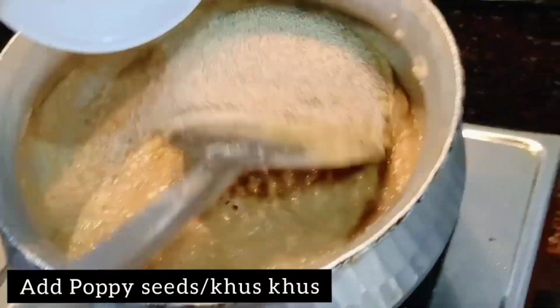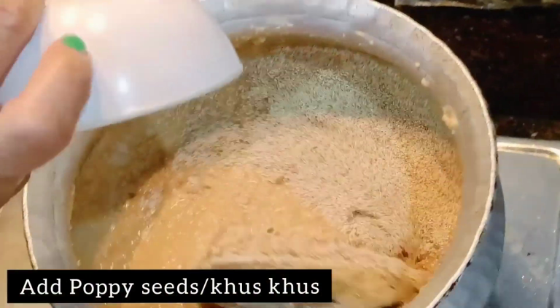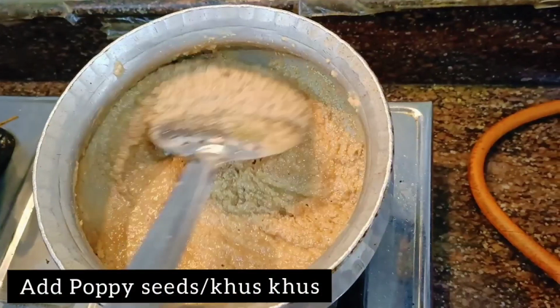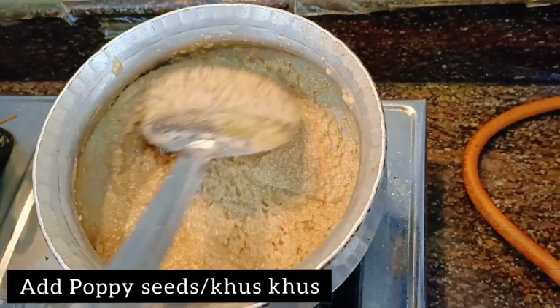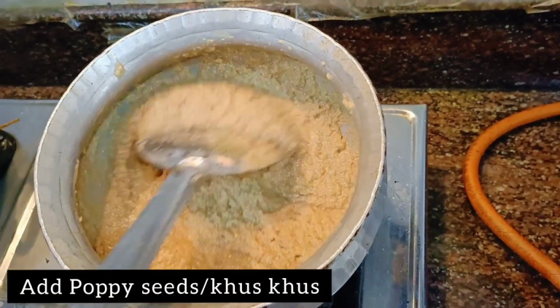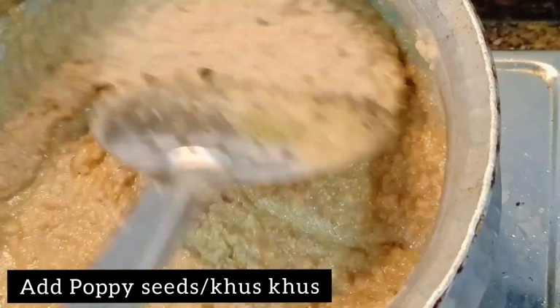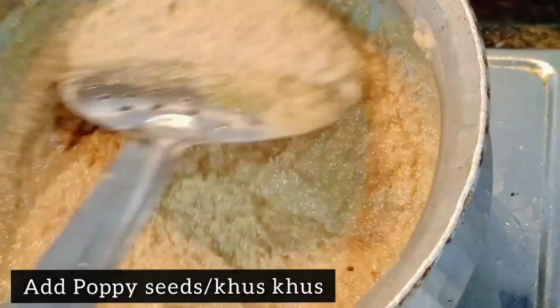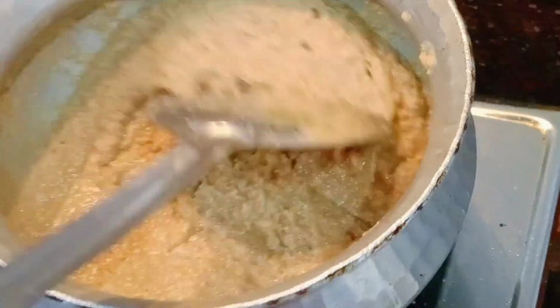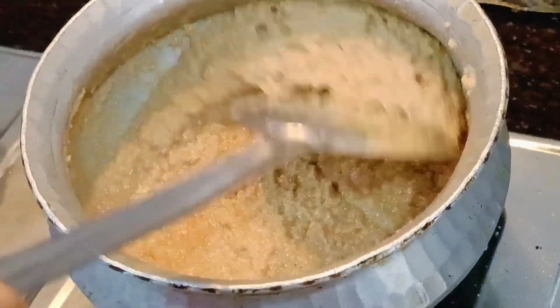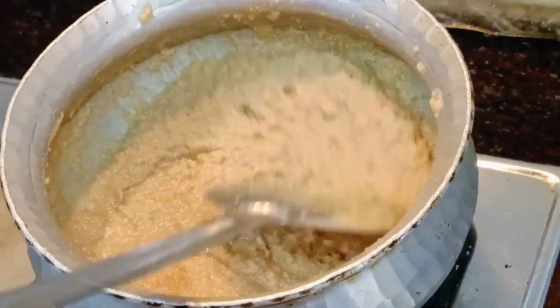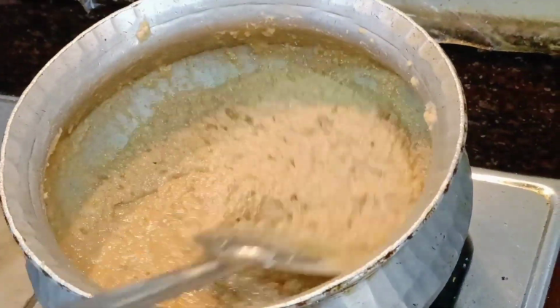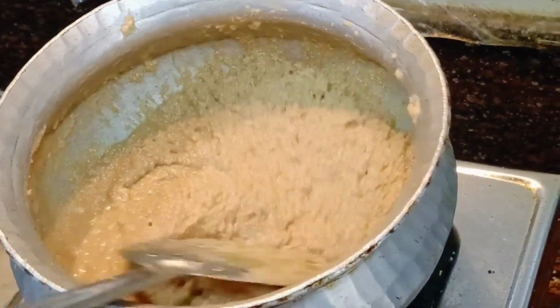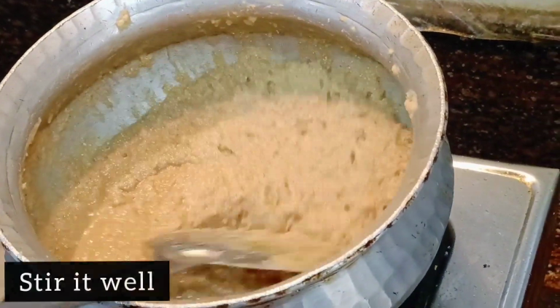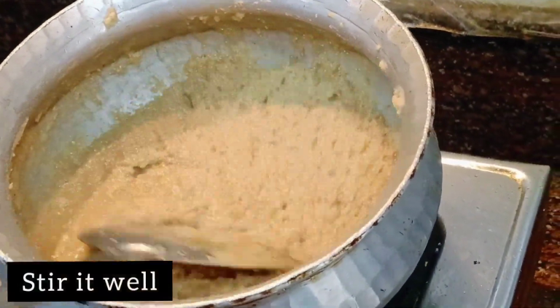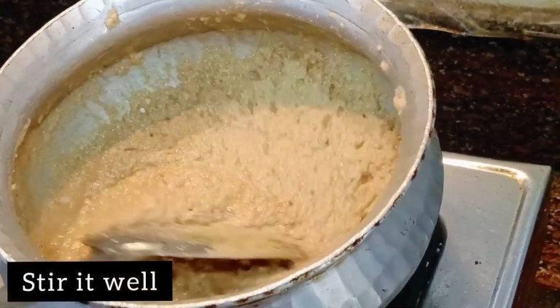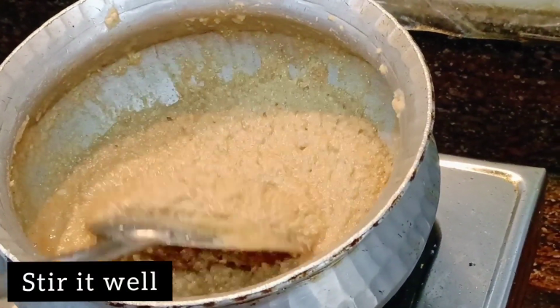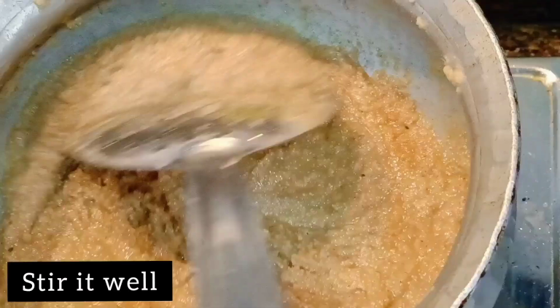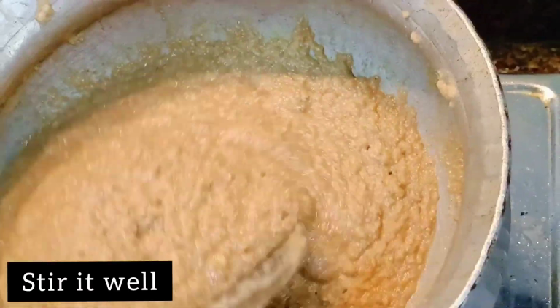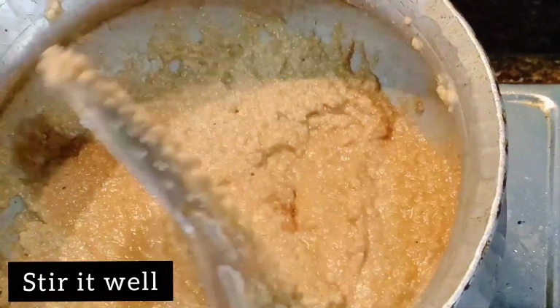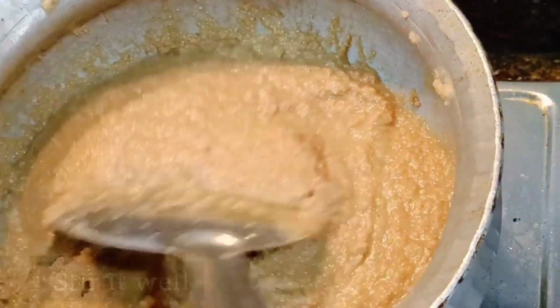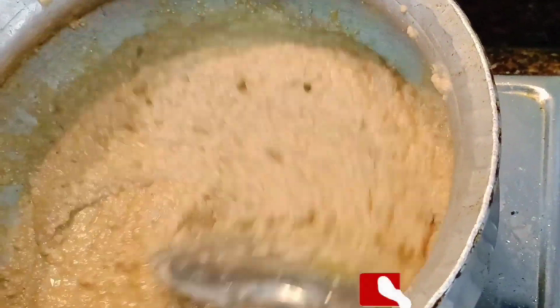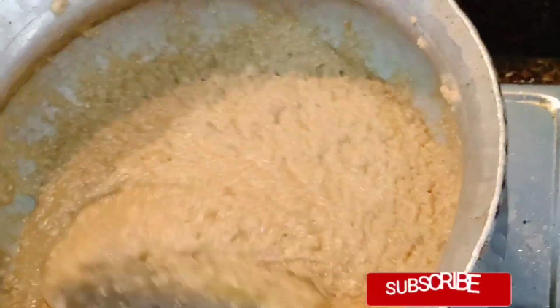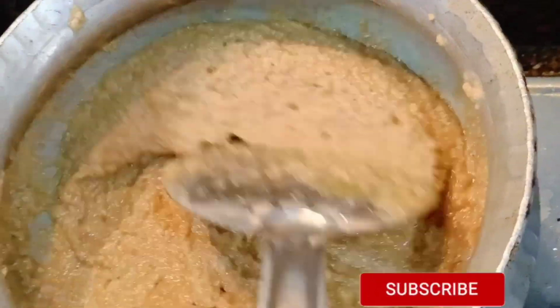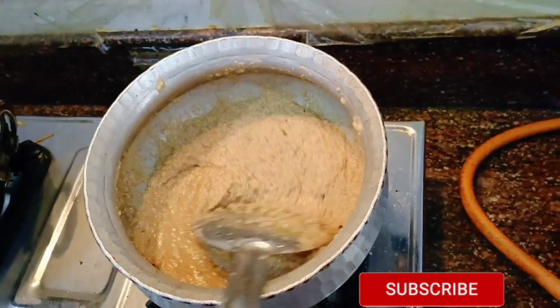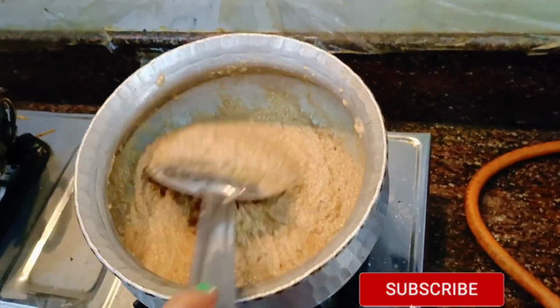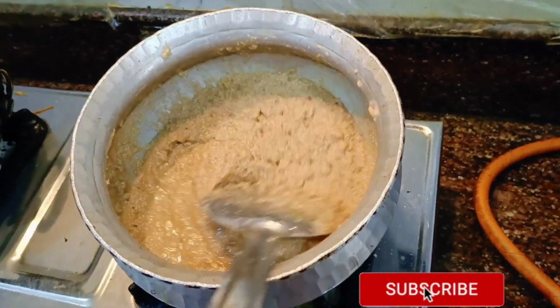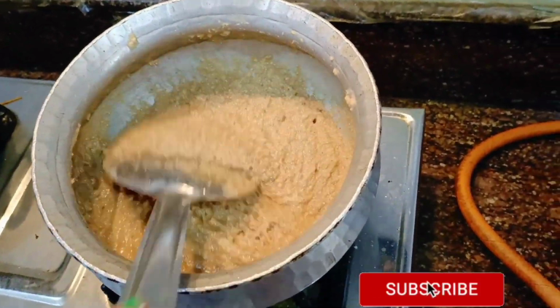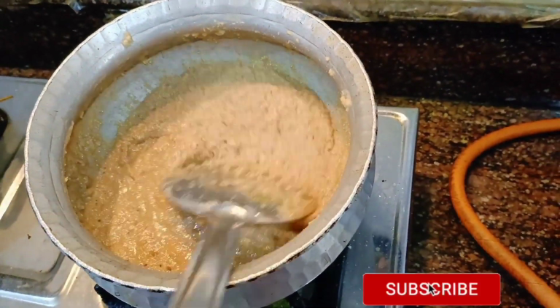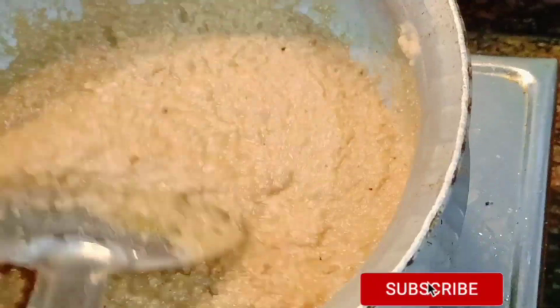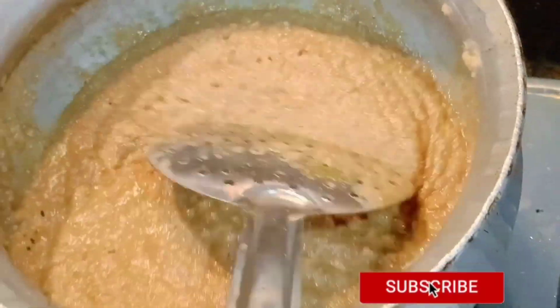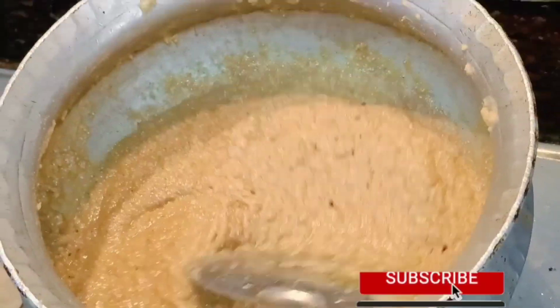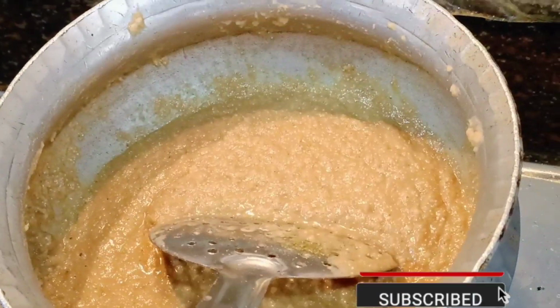Now you have to add poppy seeds, which is khas khas. It is very good for your eyes and it also fights insomnia. Mix it well.